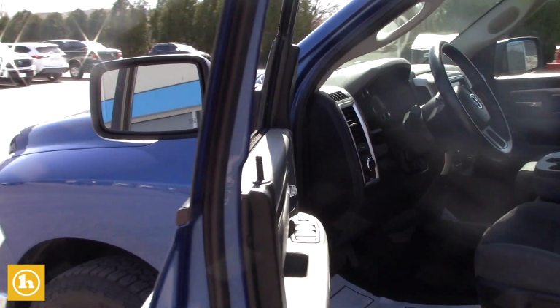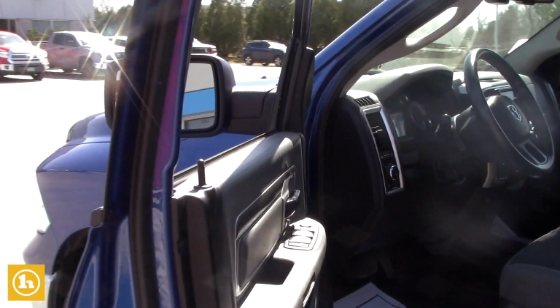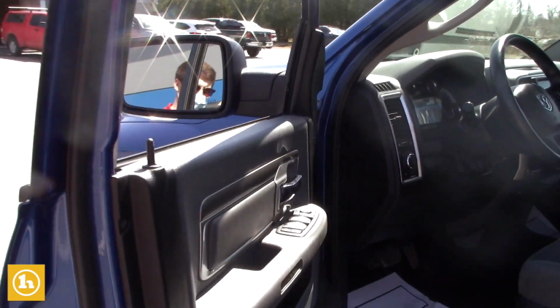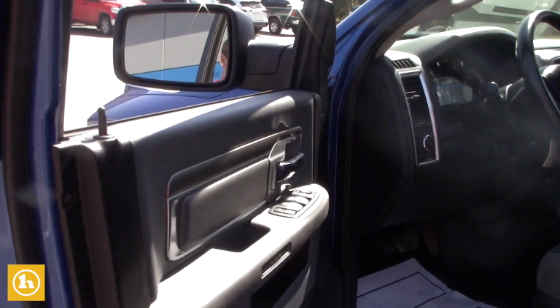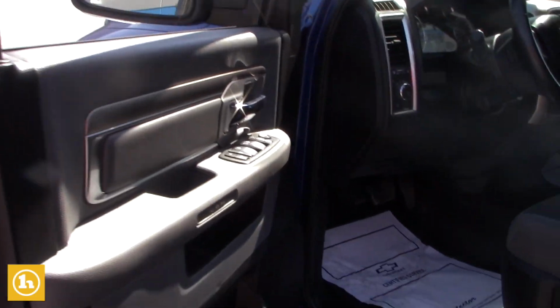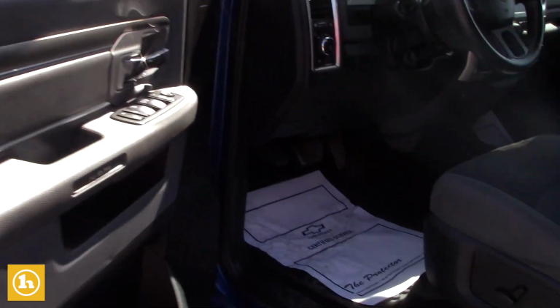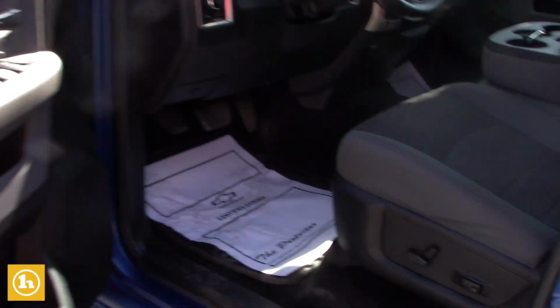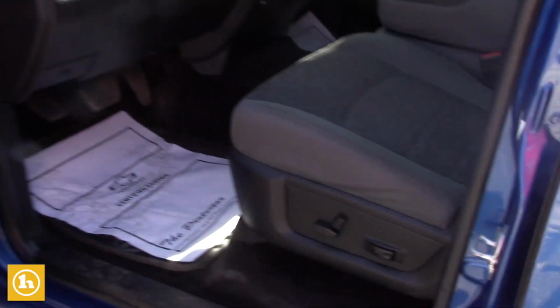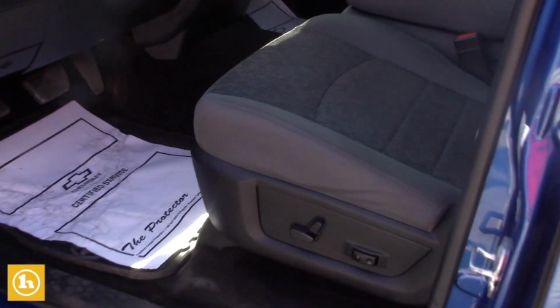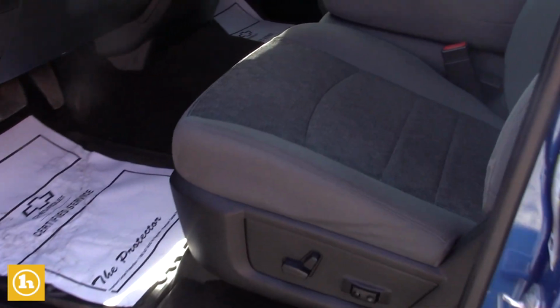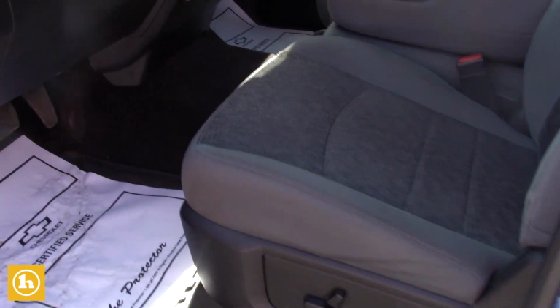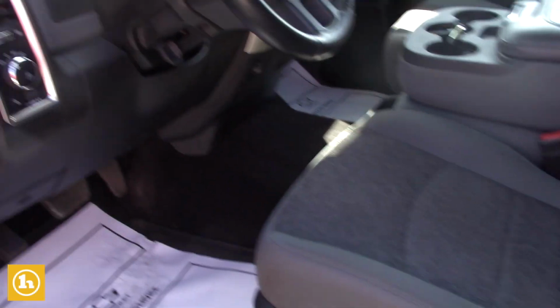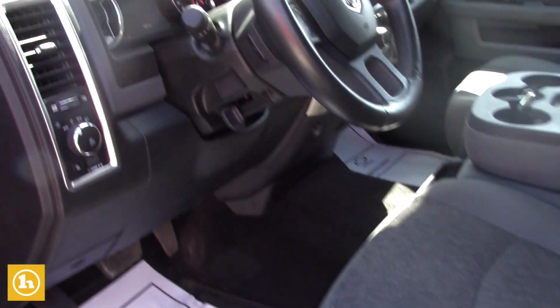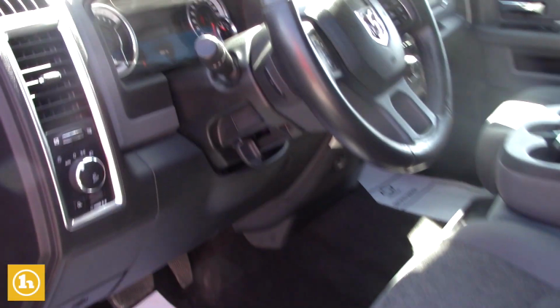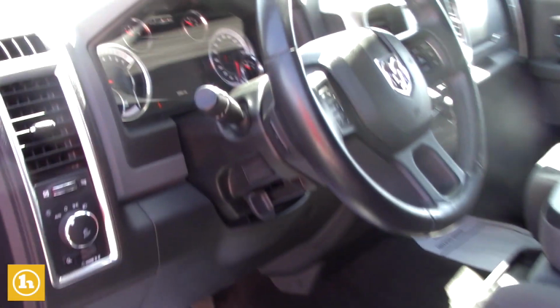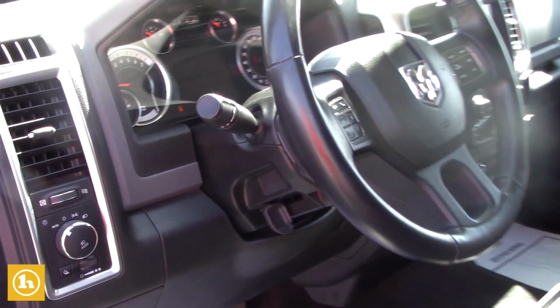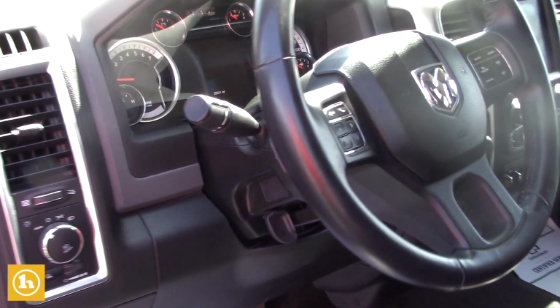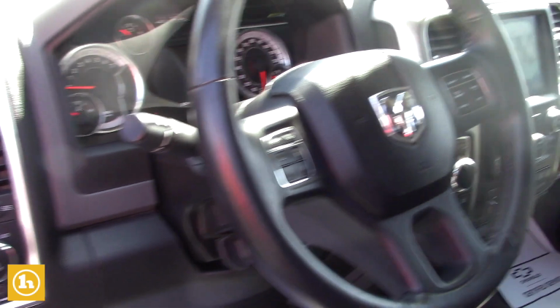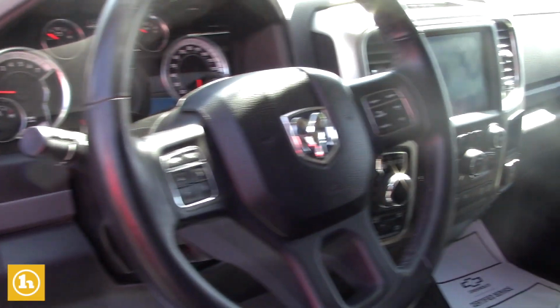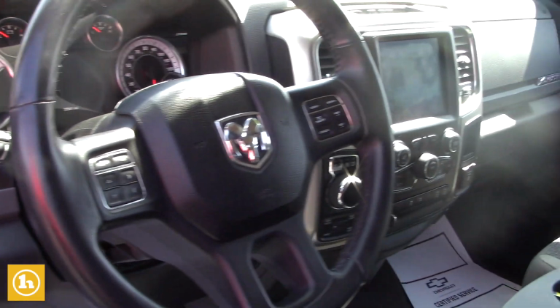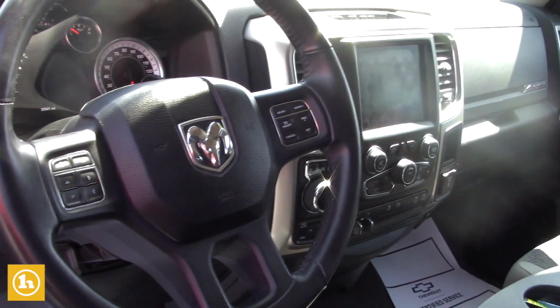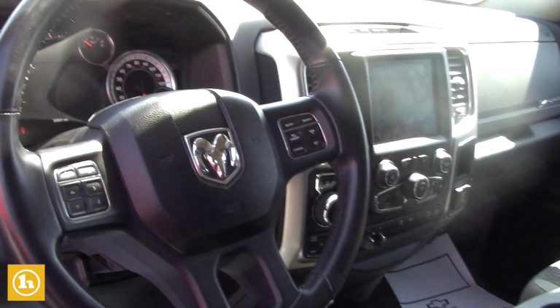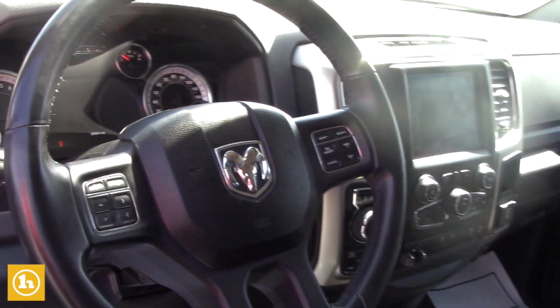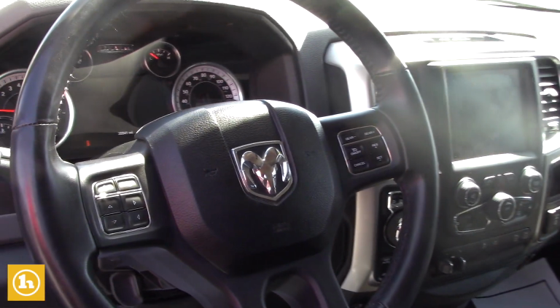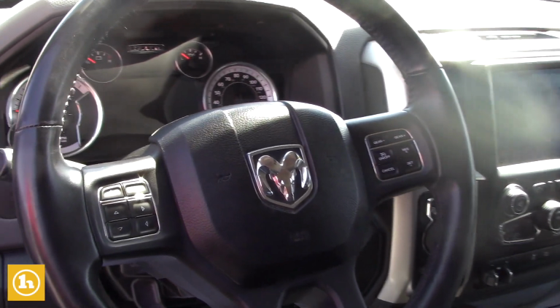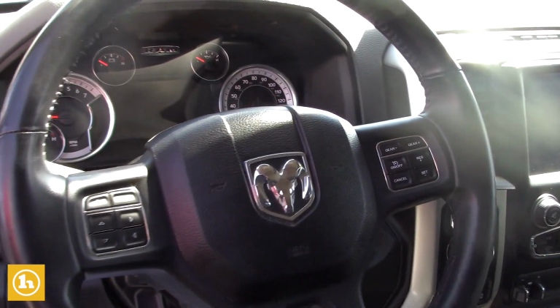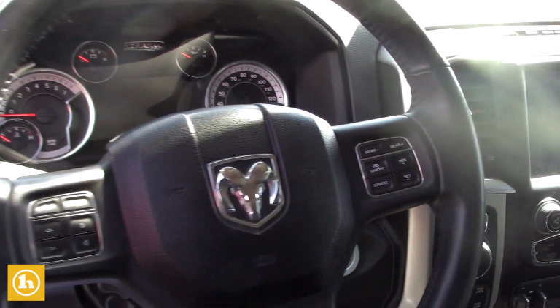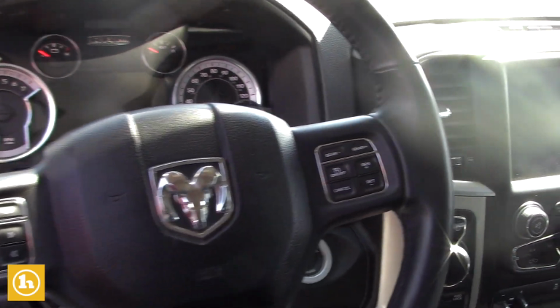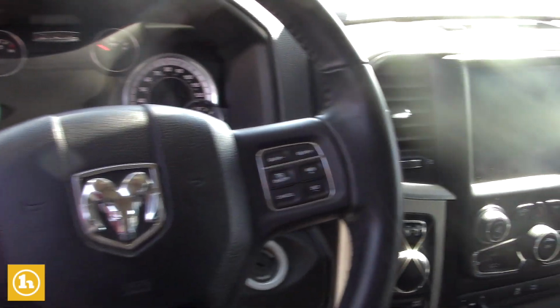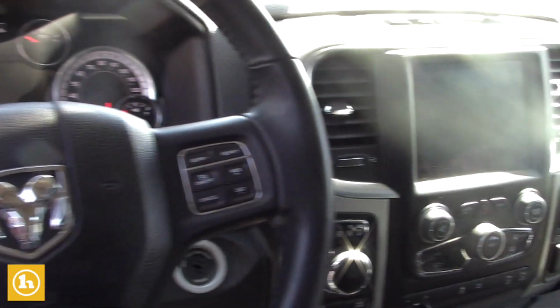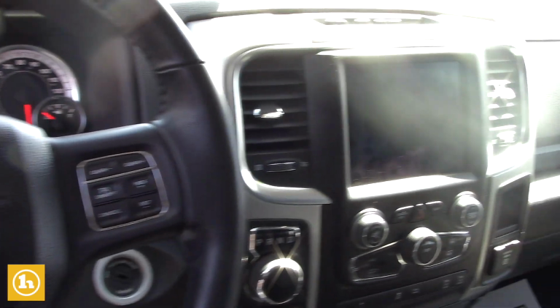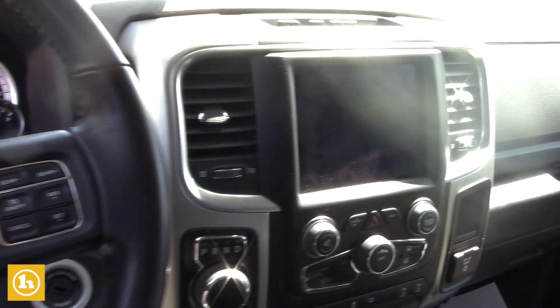Power seat, cruise control, Bluetooth, 8 inch inlay touch screen. Really easy to use and a lot of fun to drive. This truck is awesome.